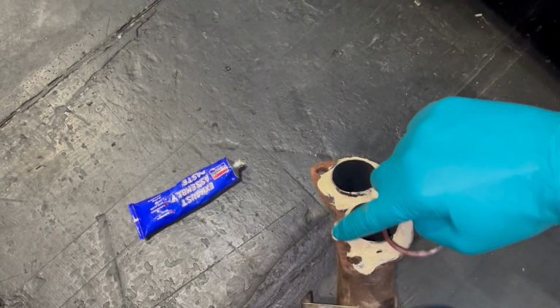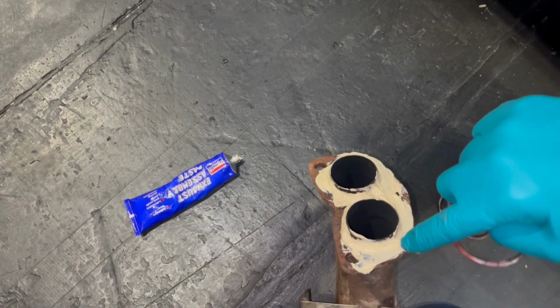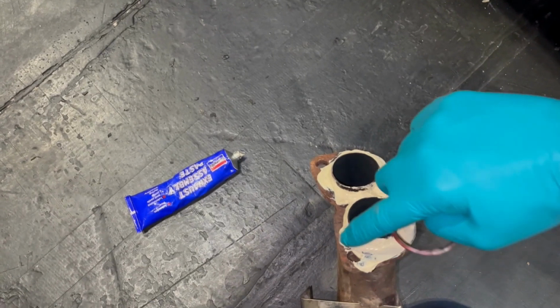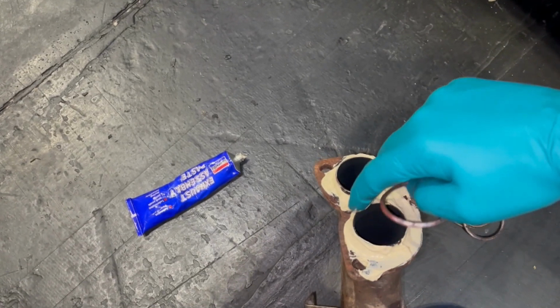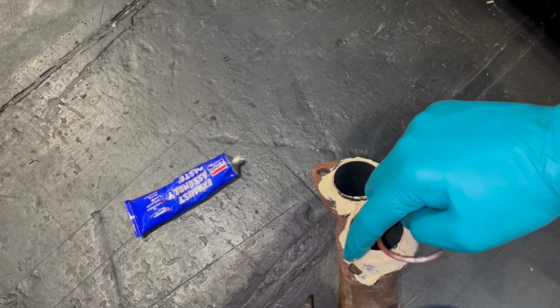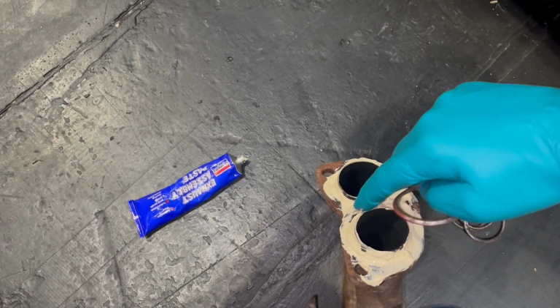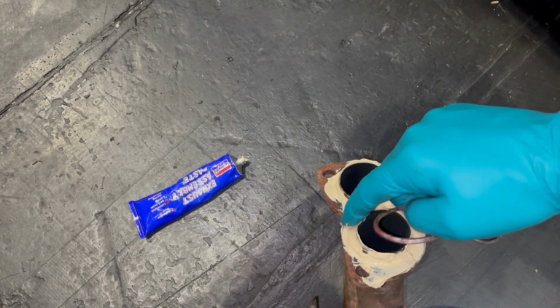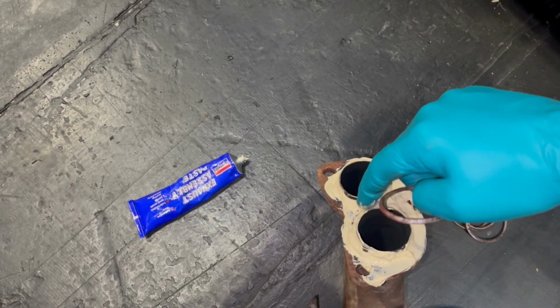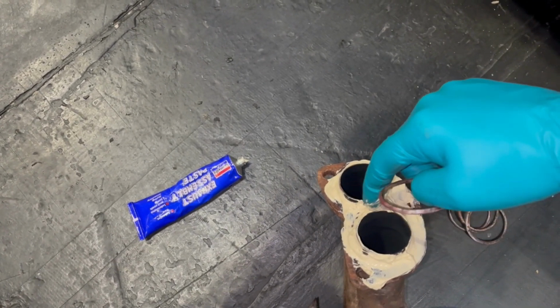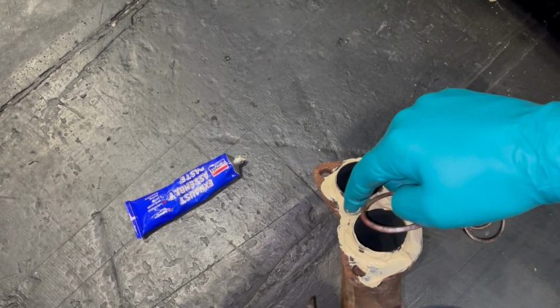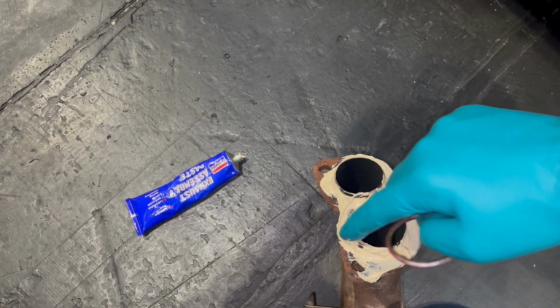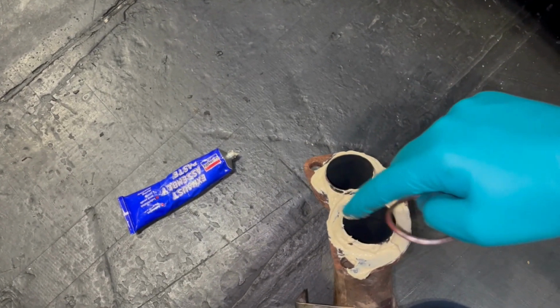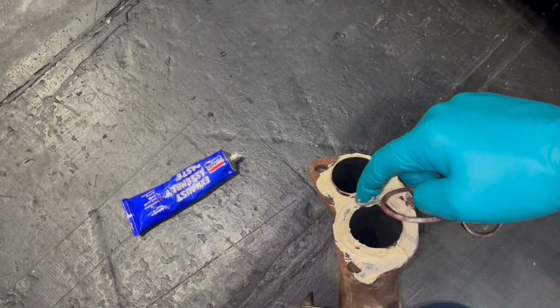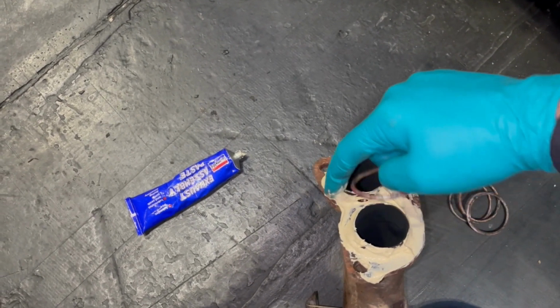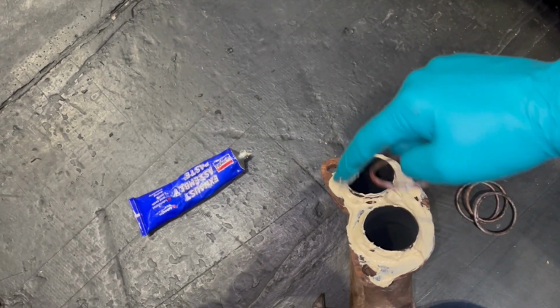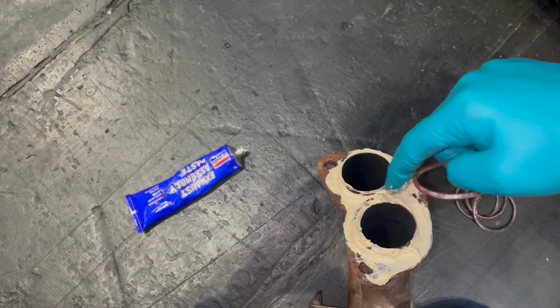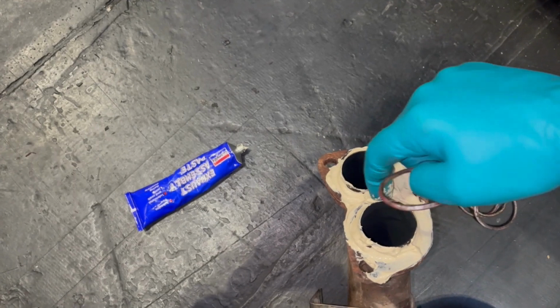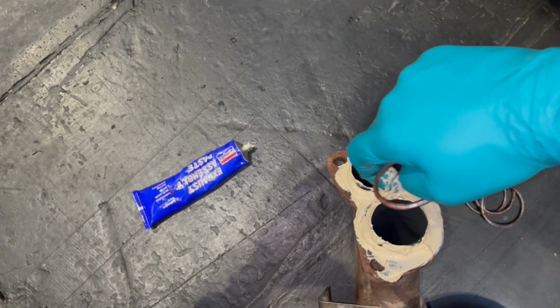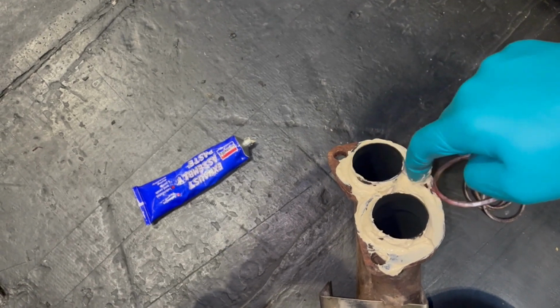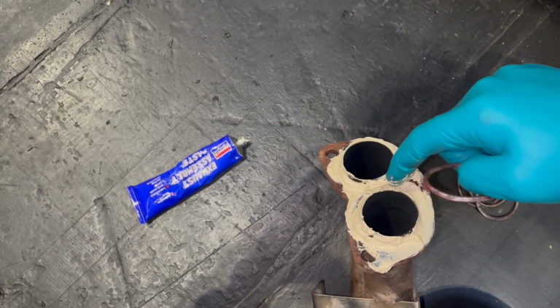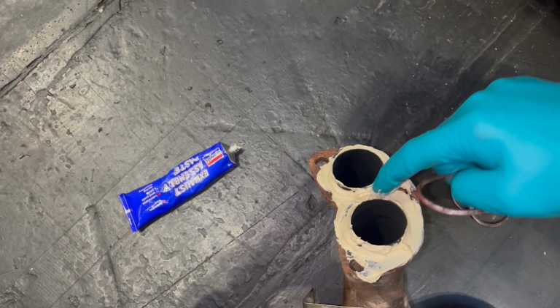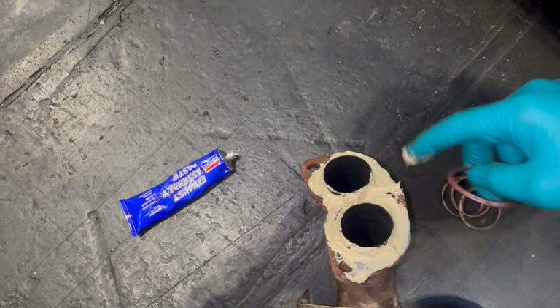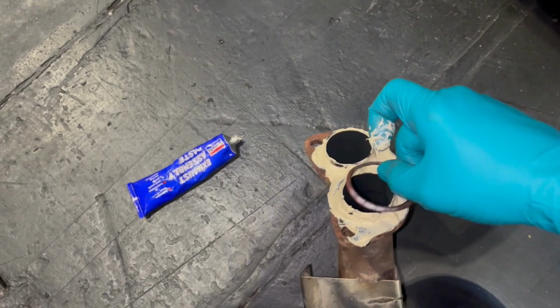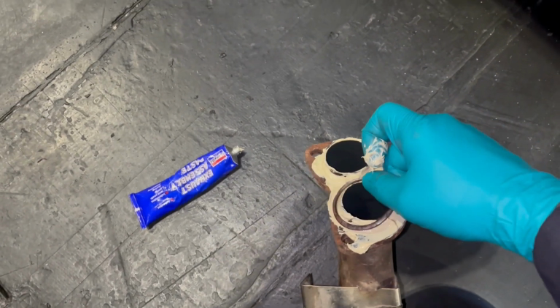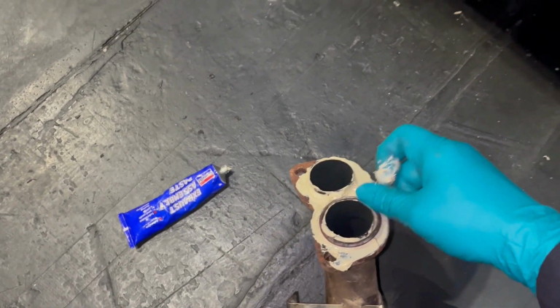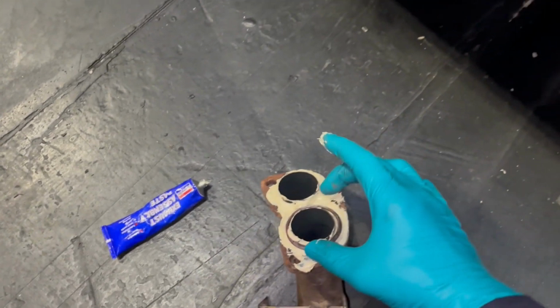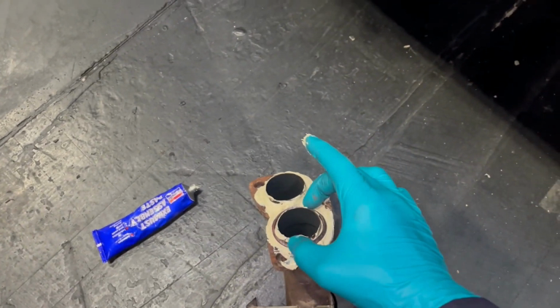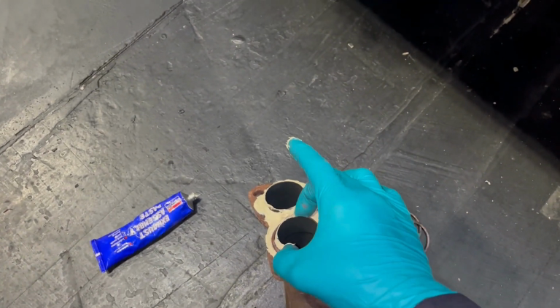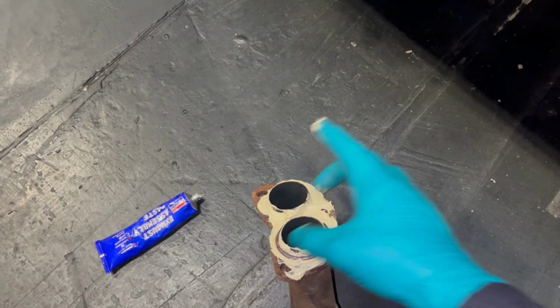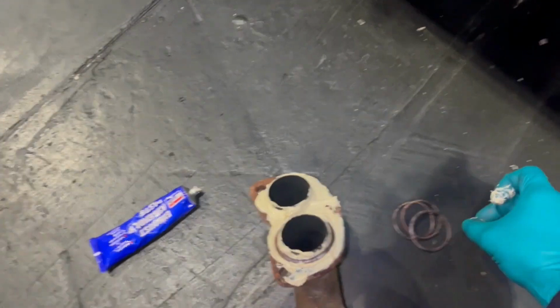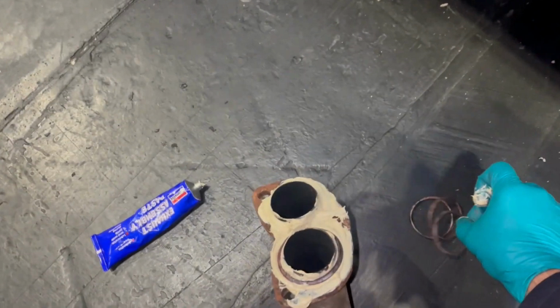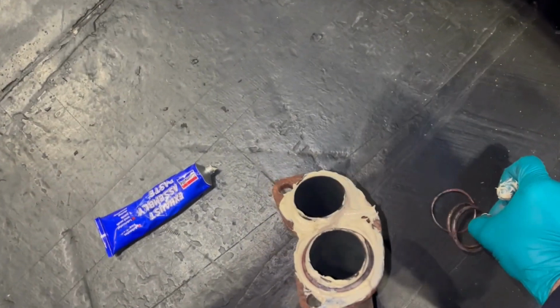I have incidentally checked that the clutch works. I had my uncle visiting and he pressed the clutch while I turned the prop, and we did have a clutch. So that is also good news.